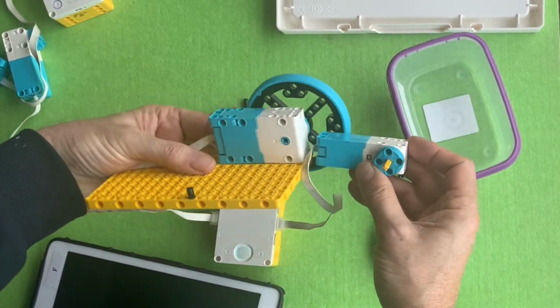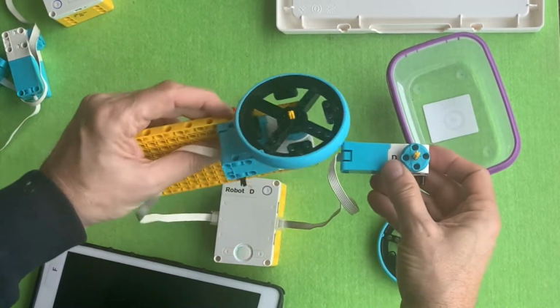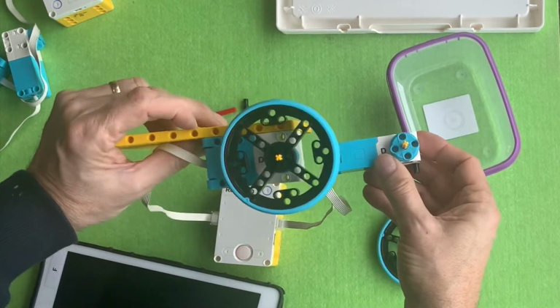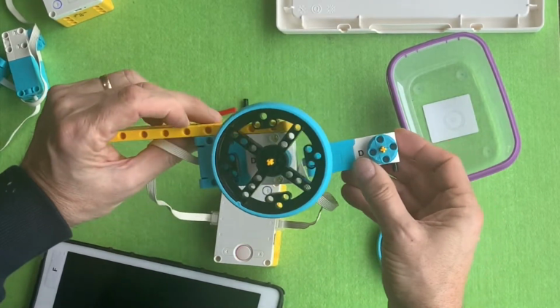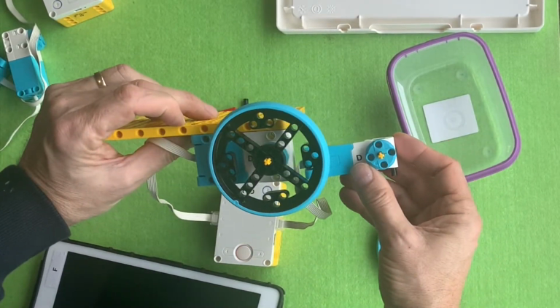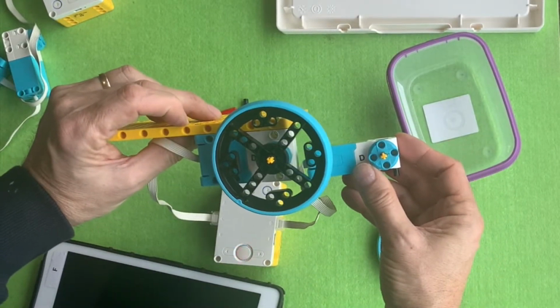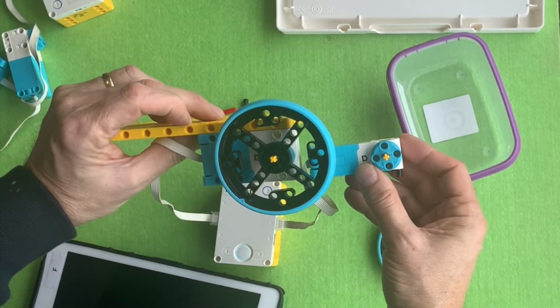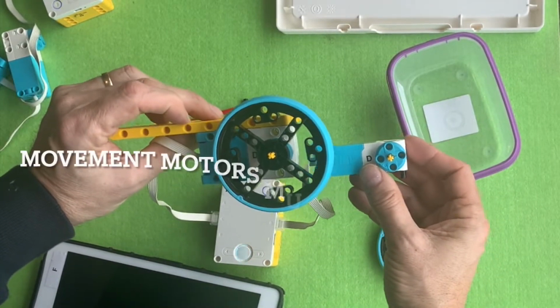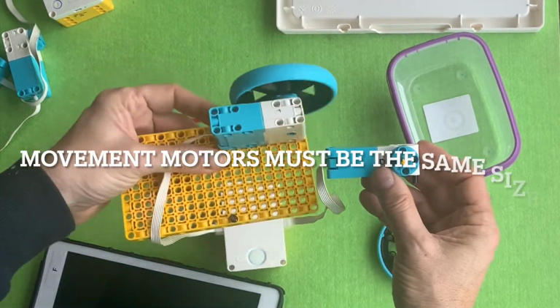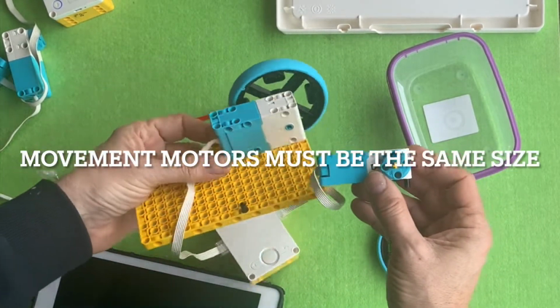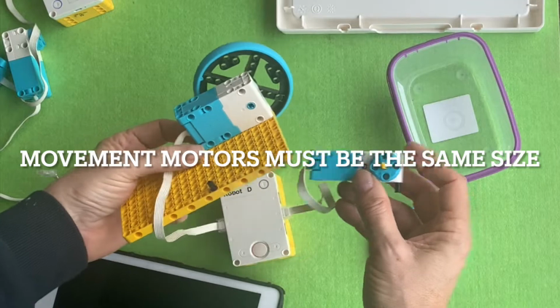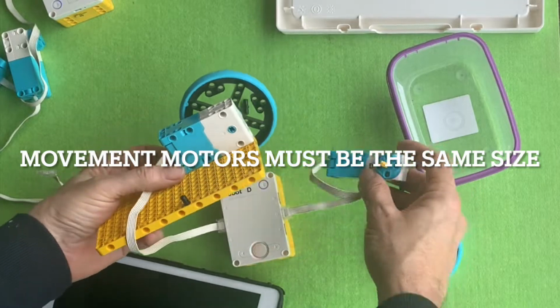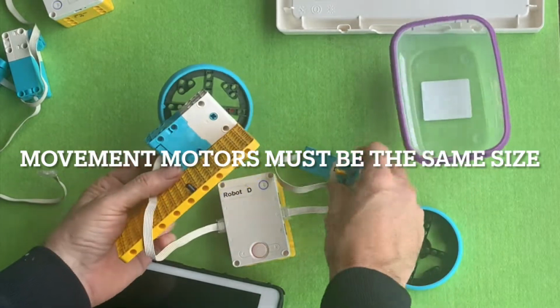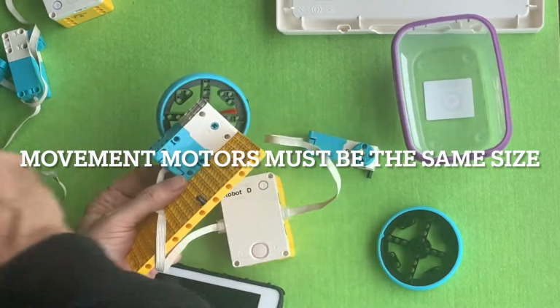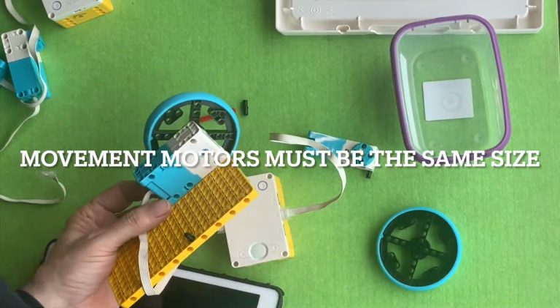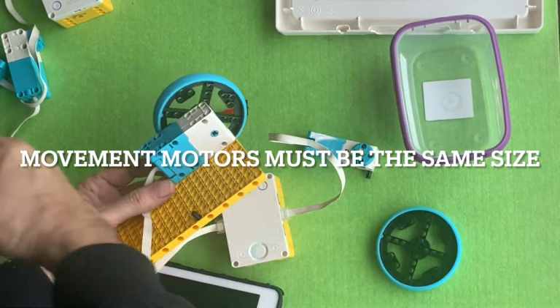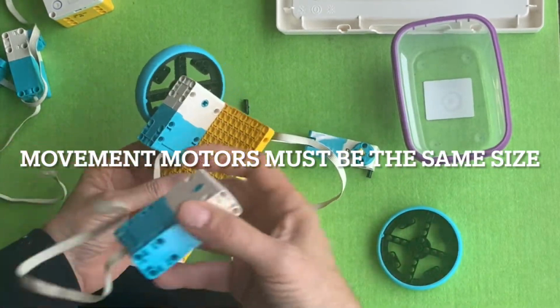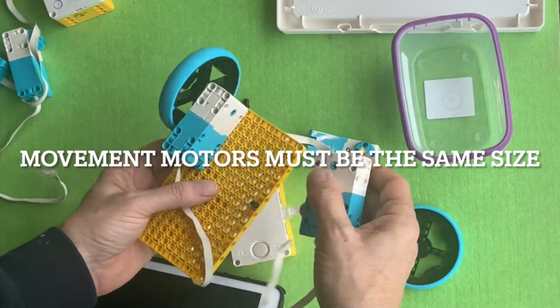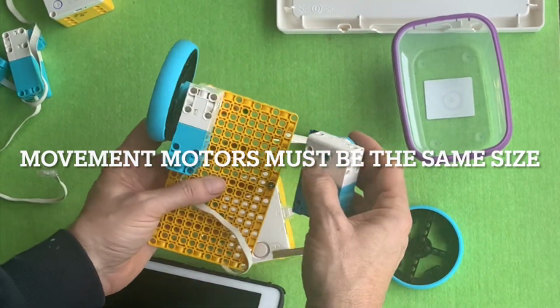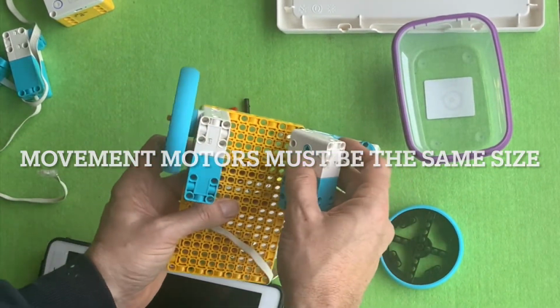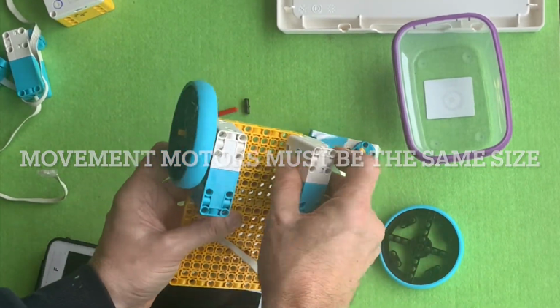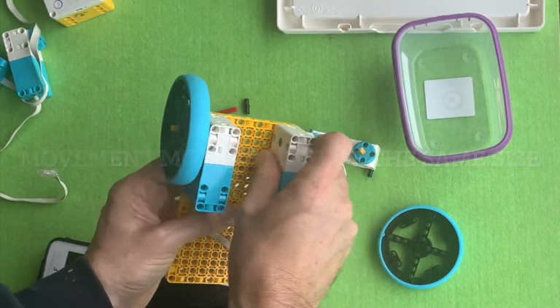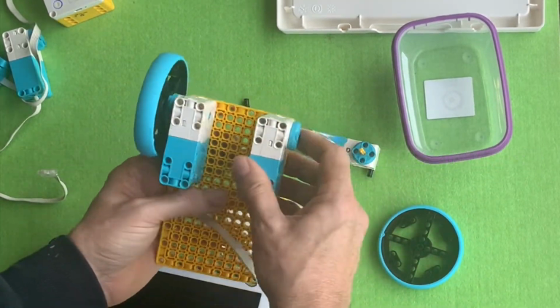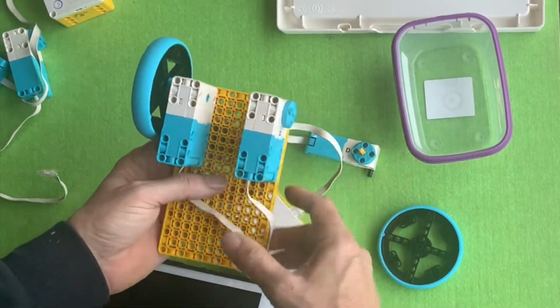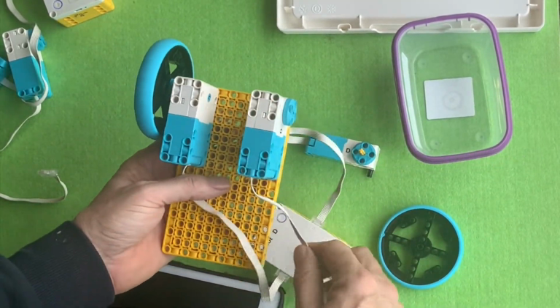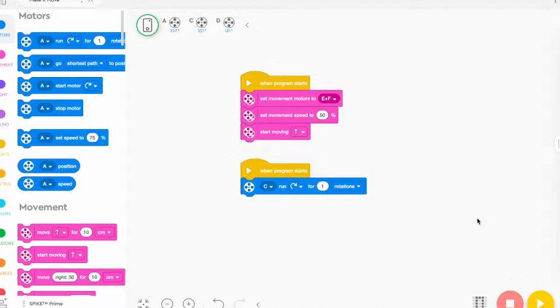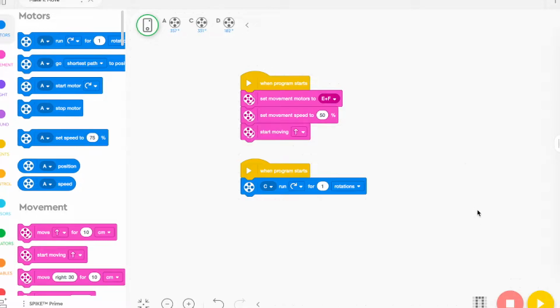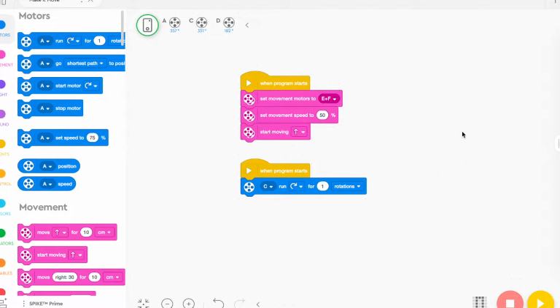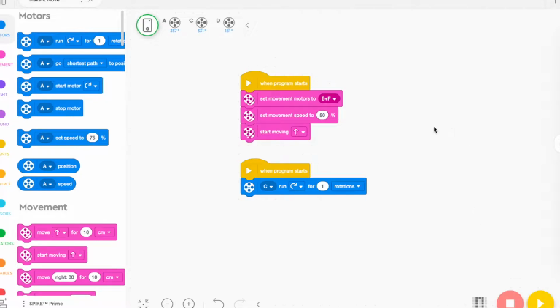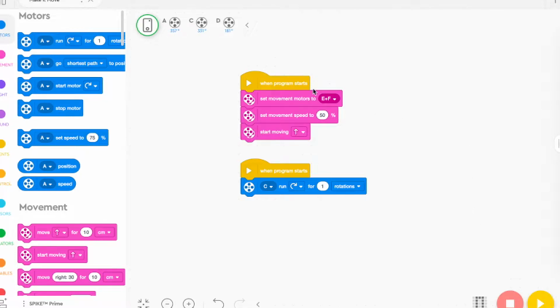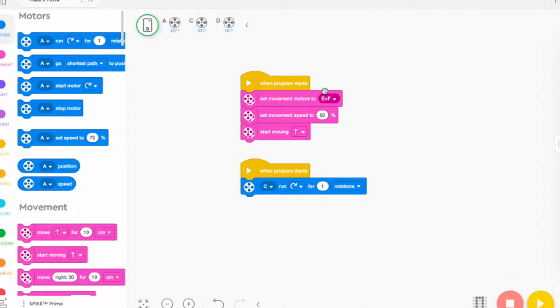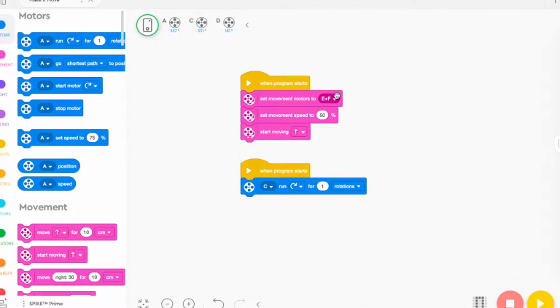Another reason is that the motors might be of different sizes. Make sure the kids have got two motors of the same size, because if they're different sizes they're not going to work.